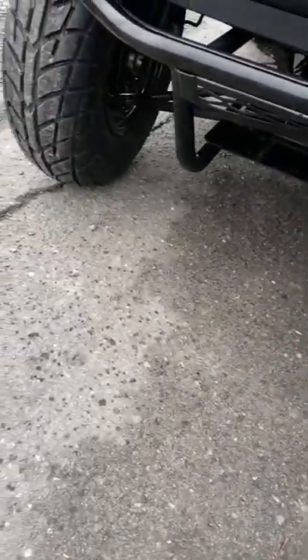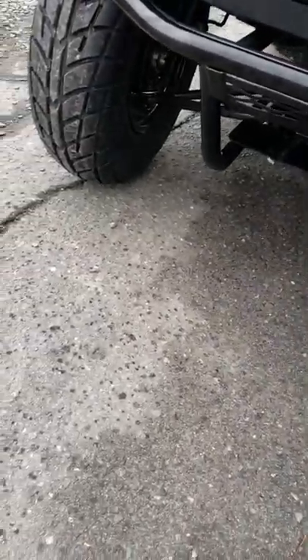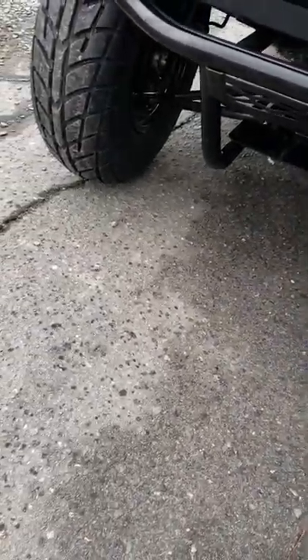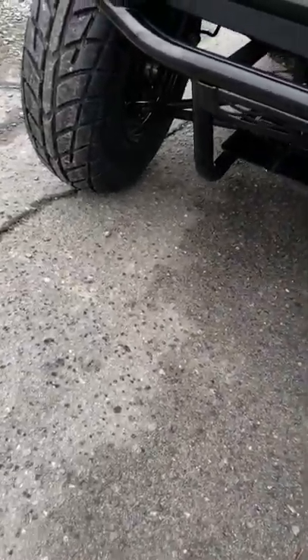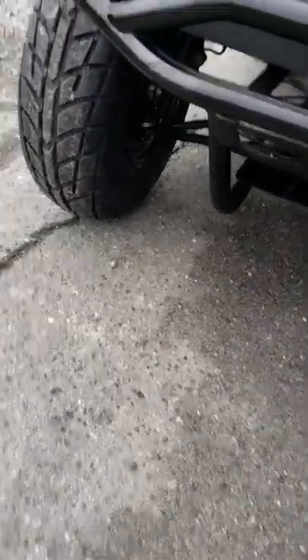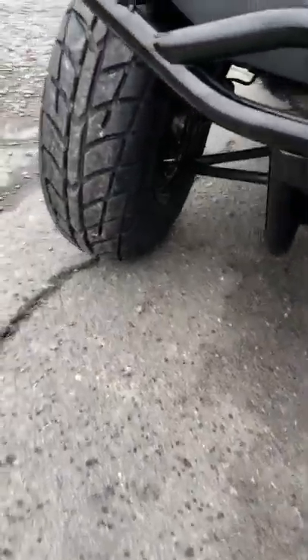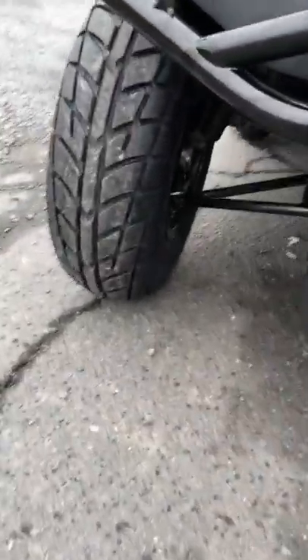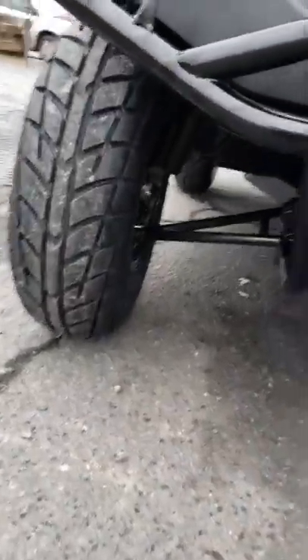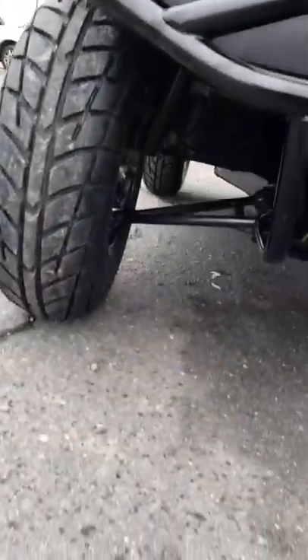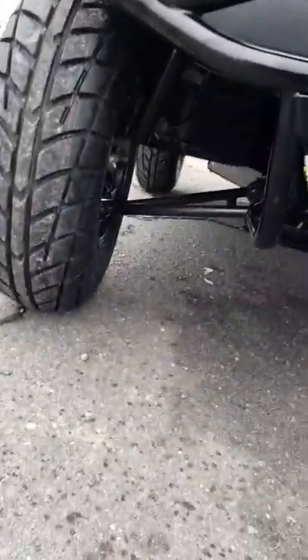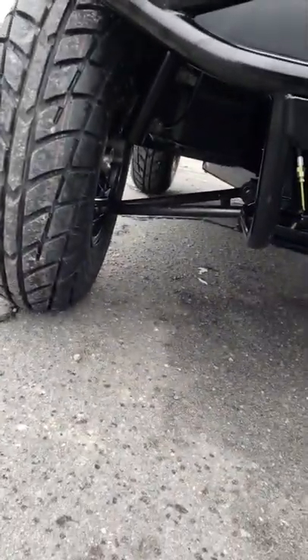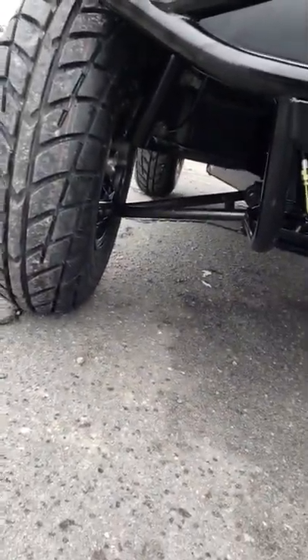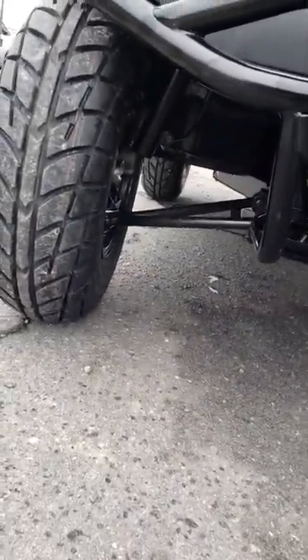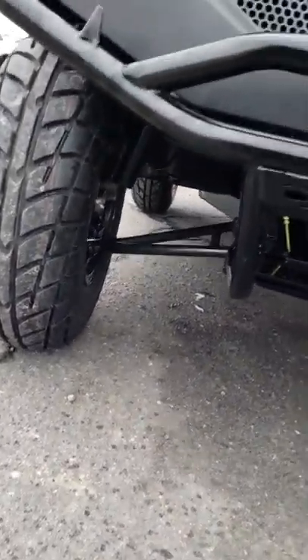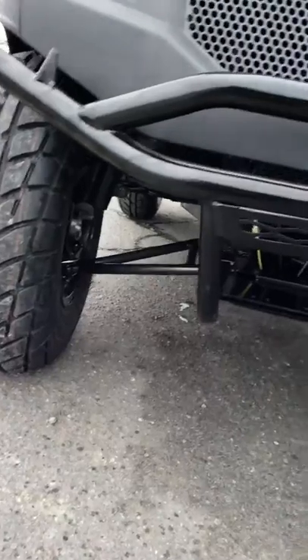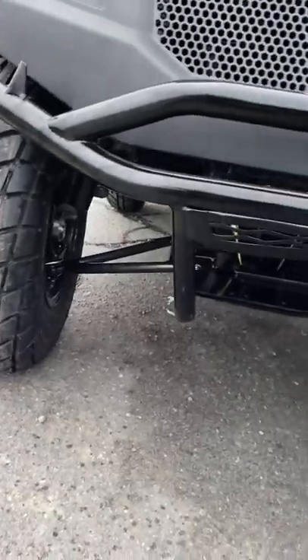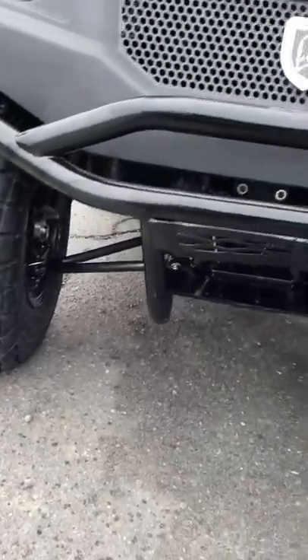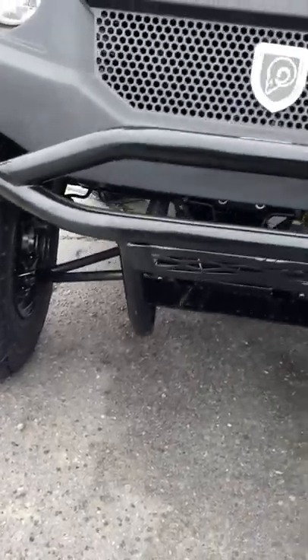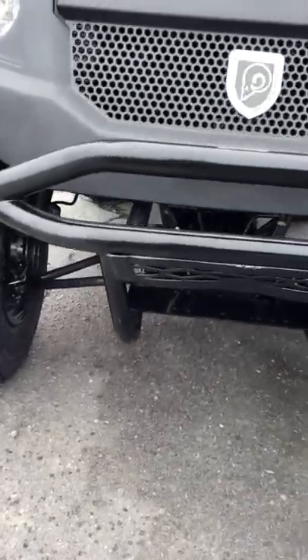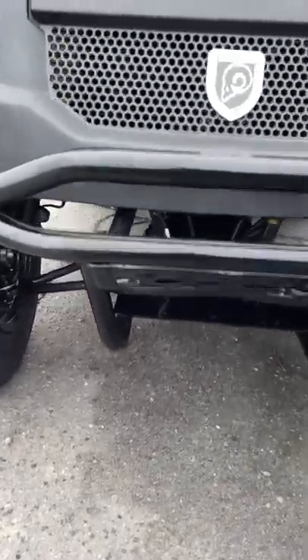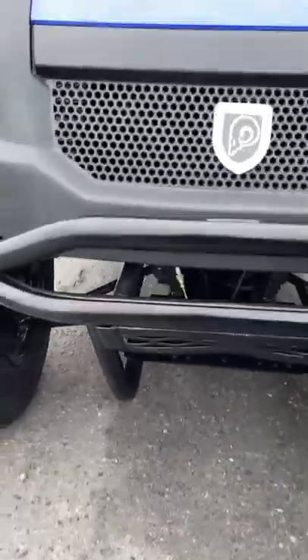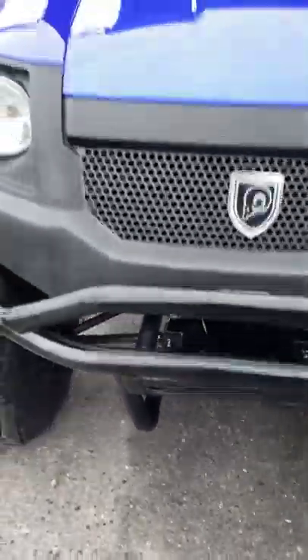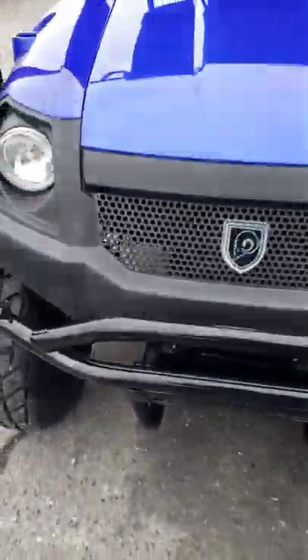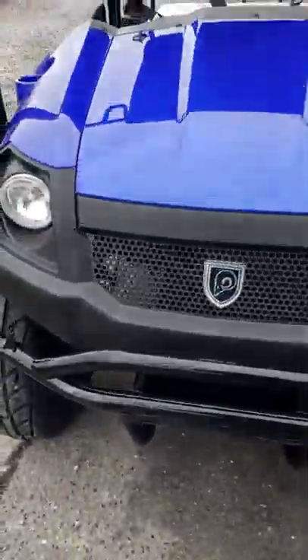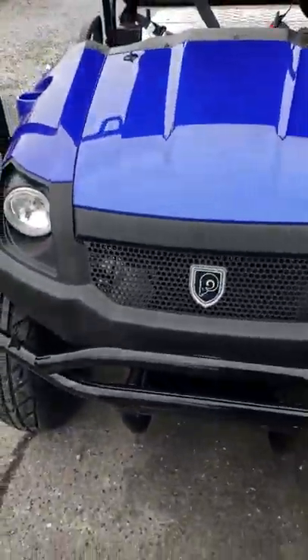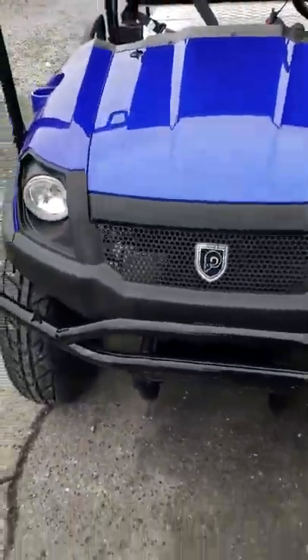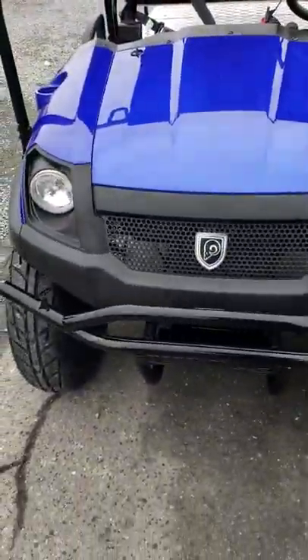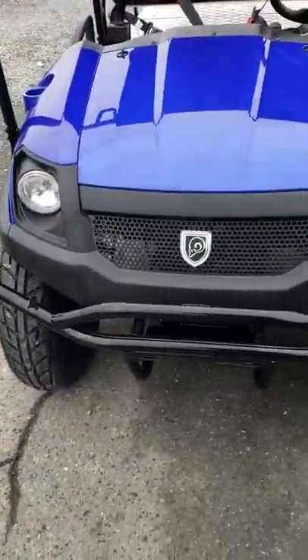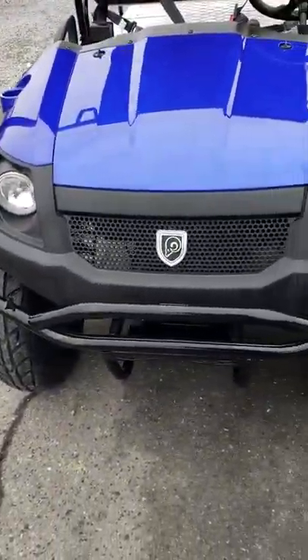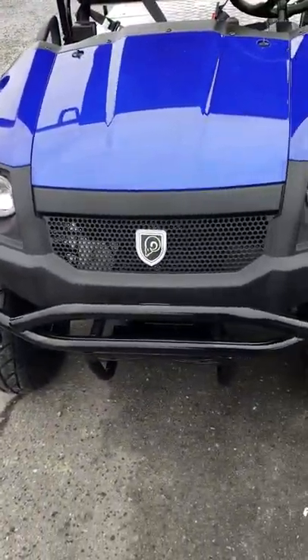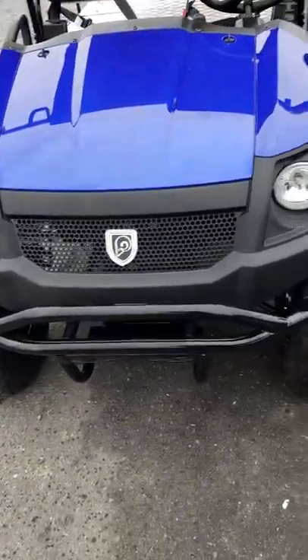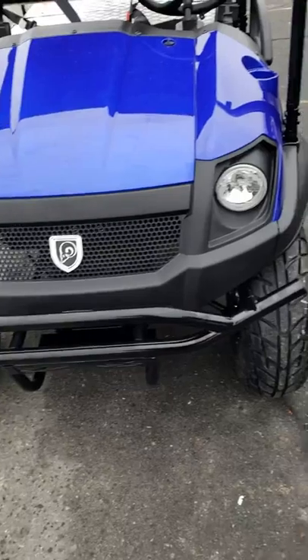You've got disc brakes in the front and a strut-type suspension in the front. If you compare this to a golf cart or any other gas golf cart, you're going to see you get a lot more for your money.